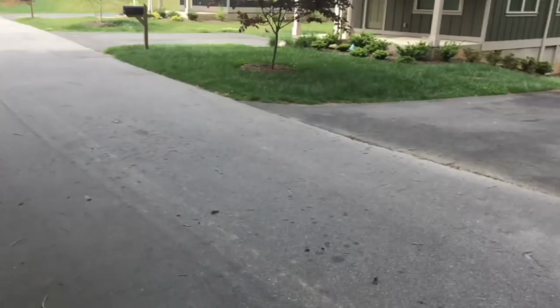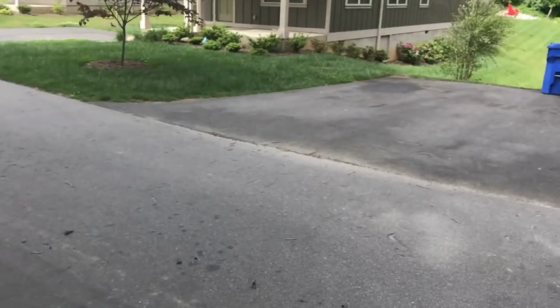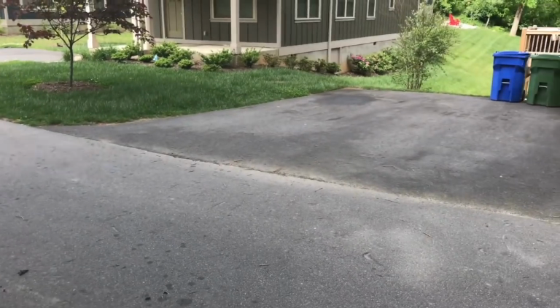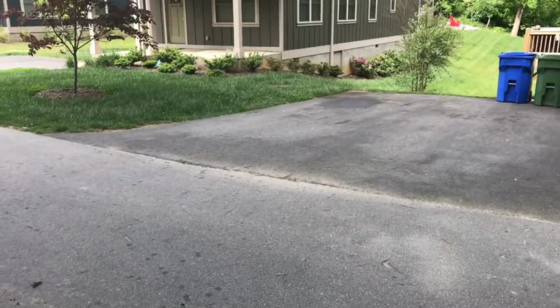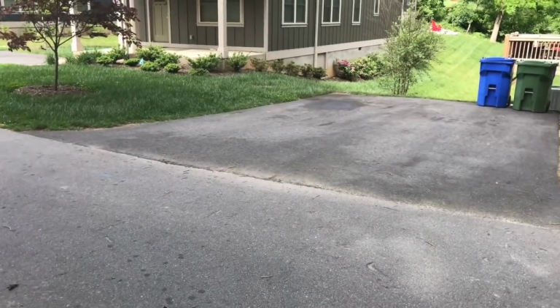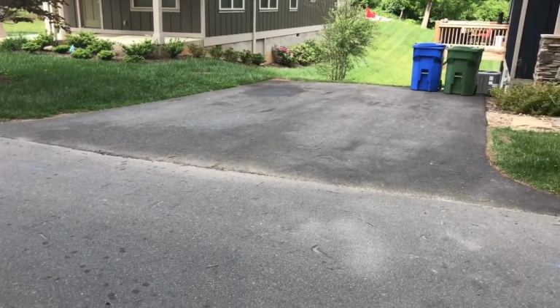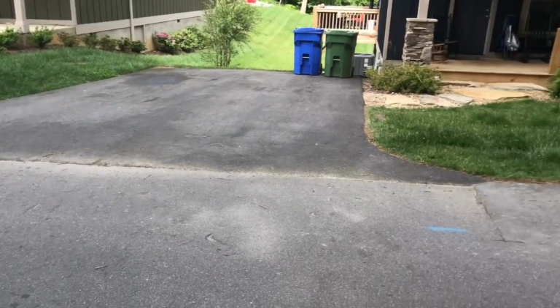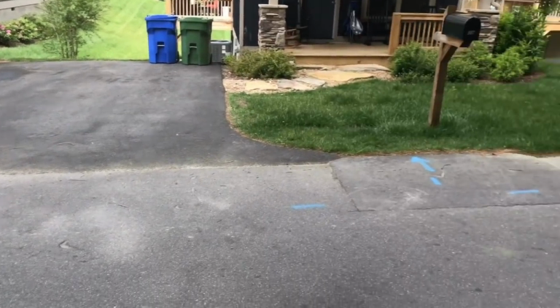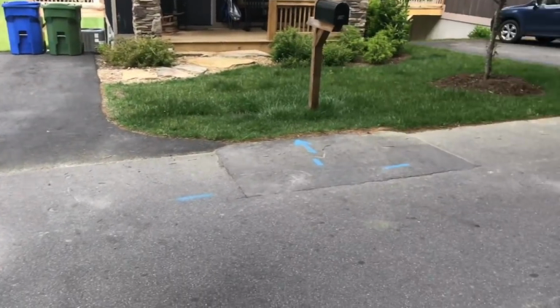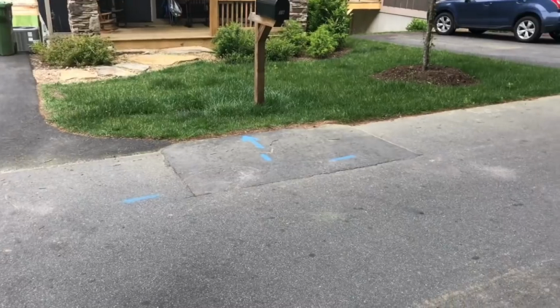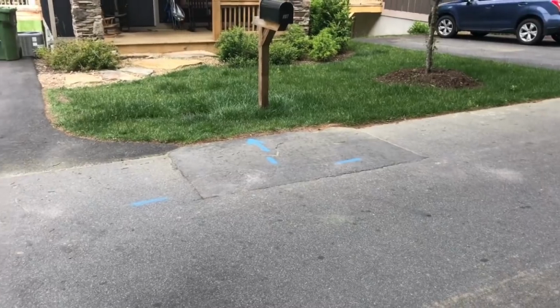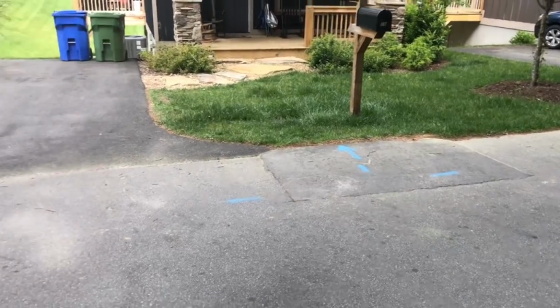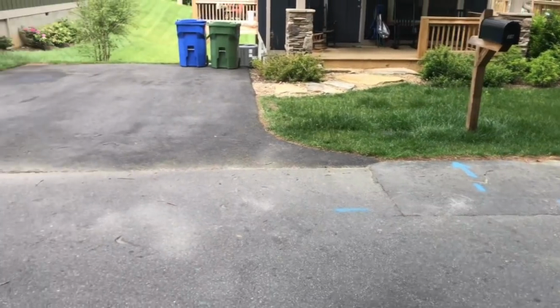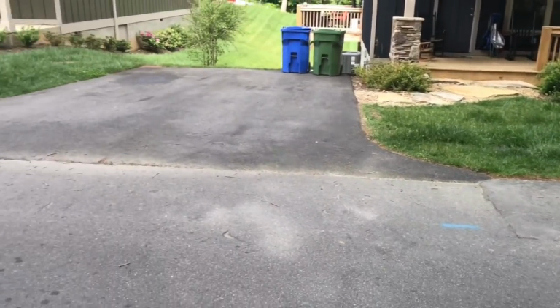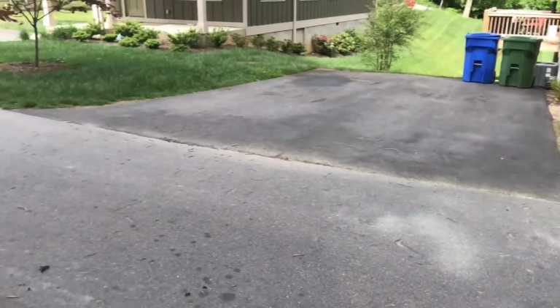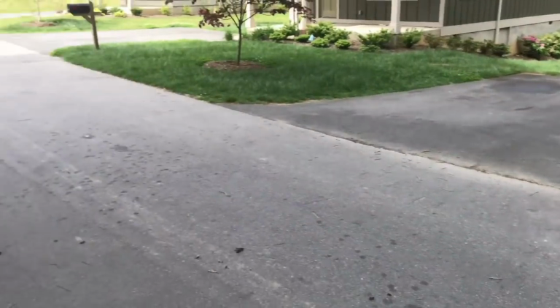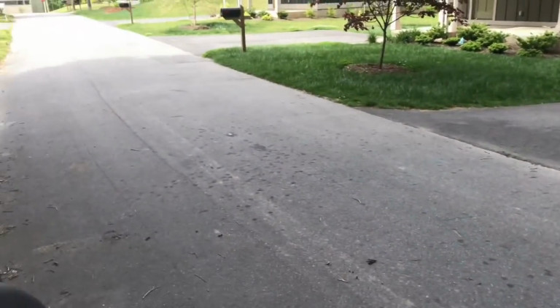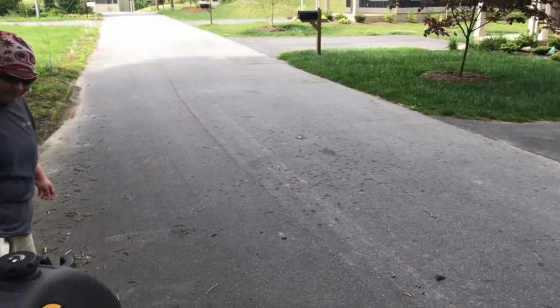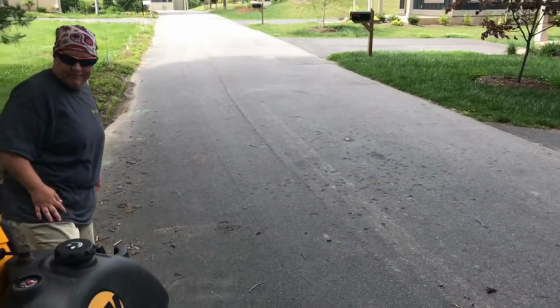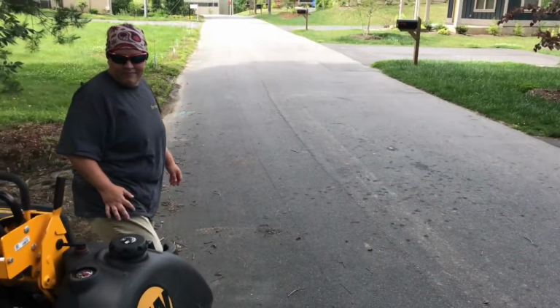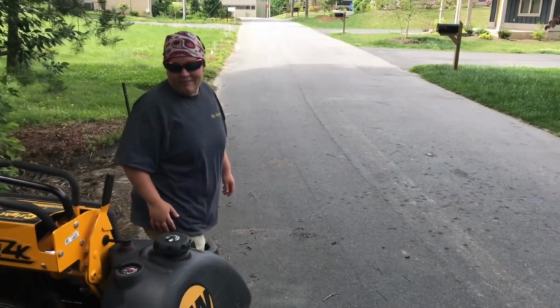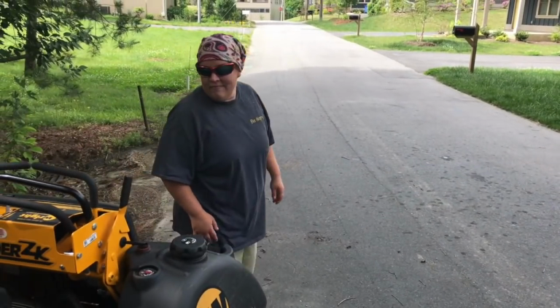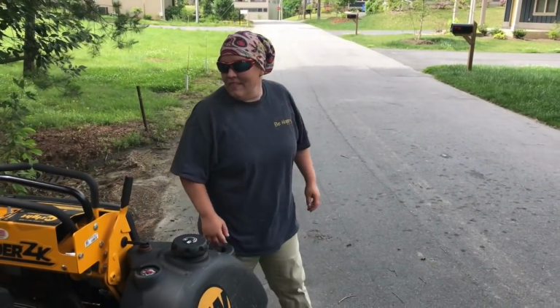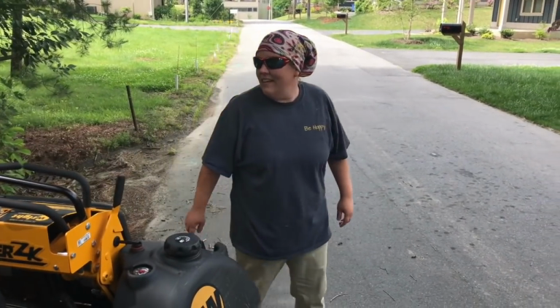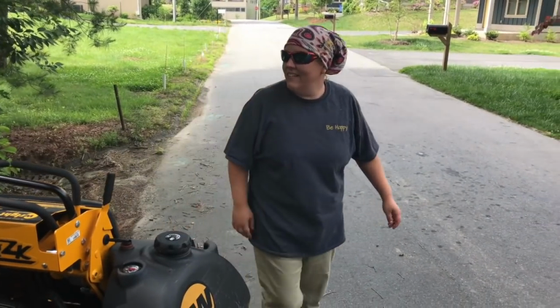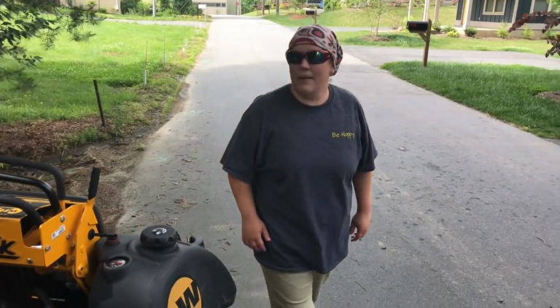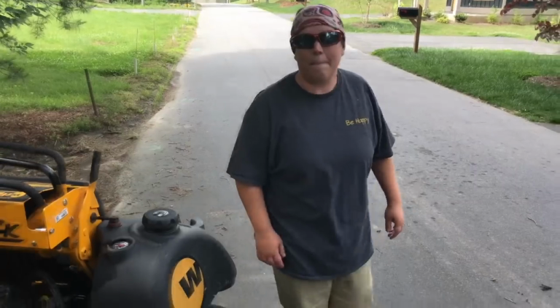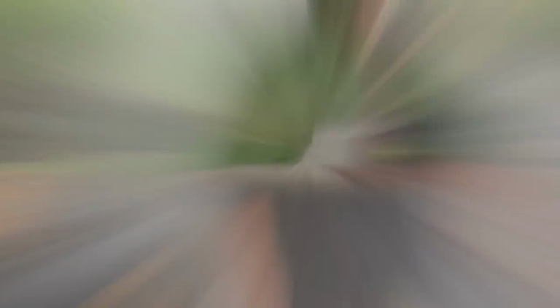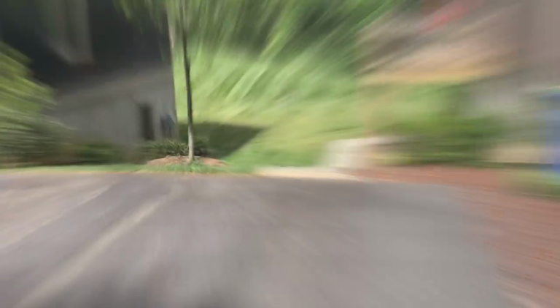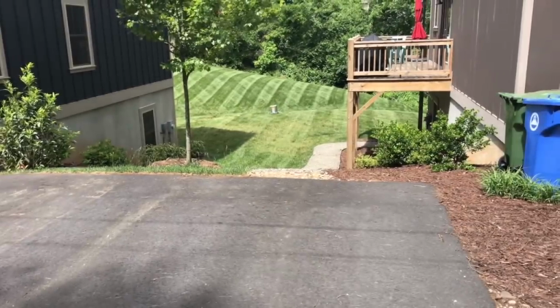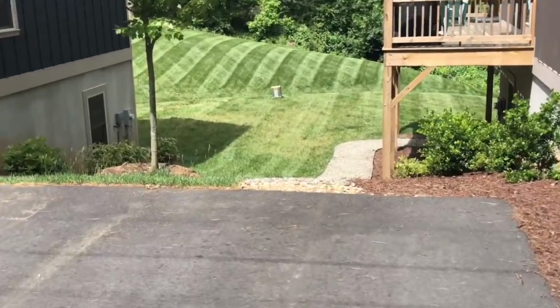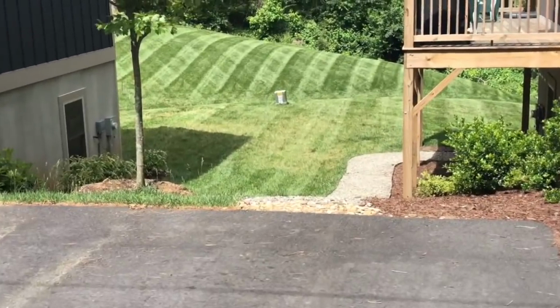So we have to mow these. They are way overgrown and past due — well, not past due. Today's 14 days, that's what they're scheduled at. But this is our little bit. Look how pretty that is.